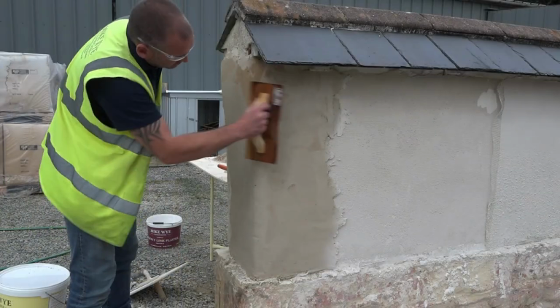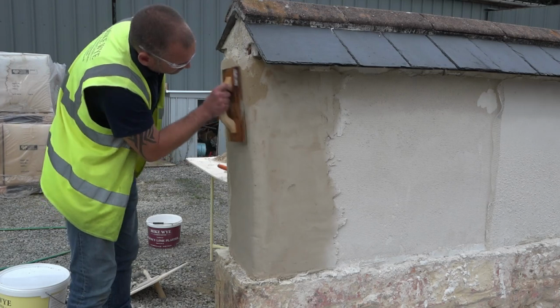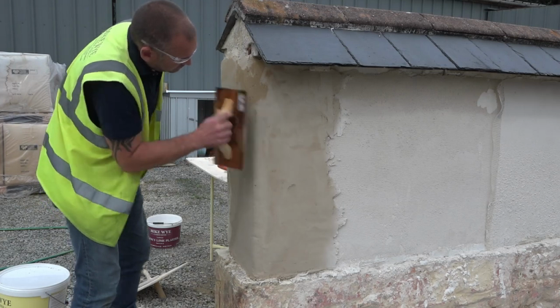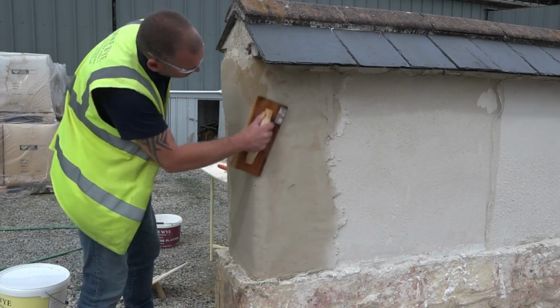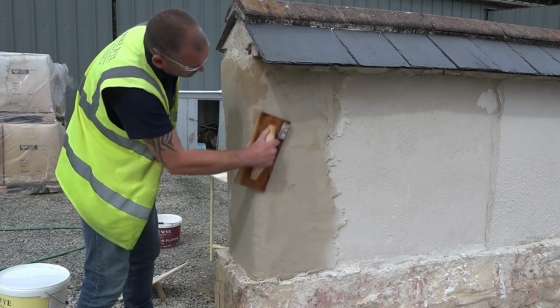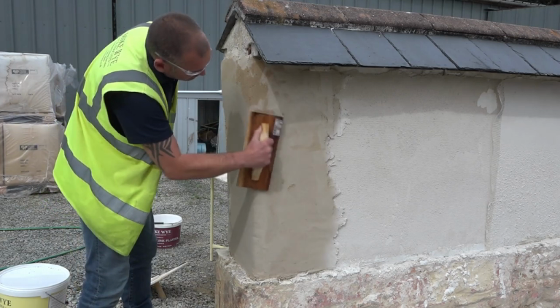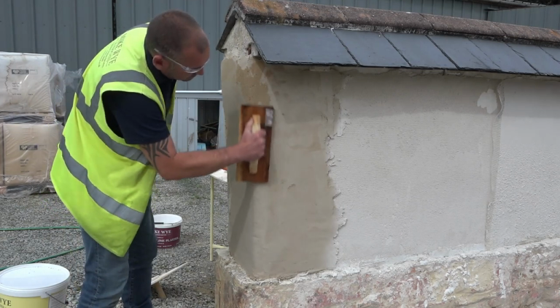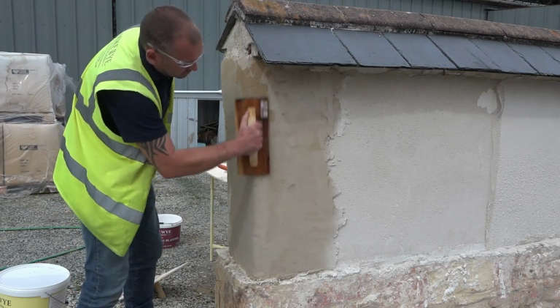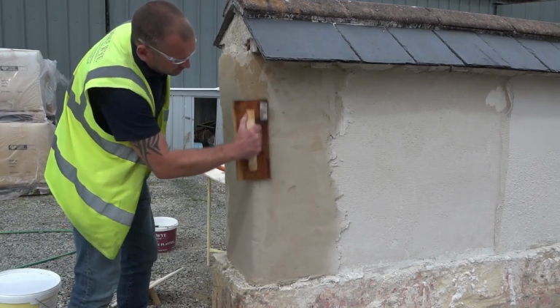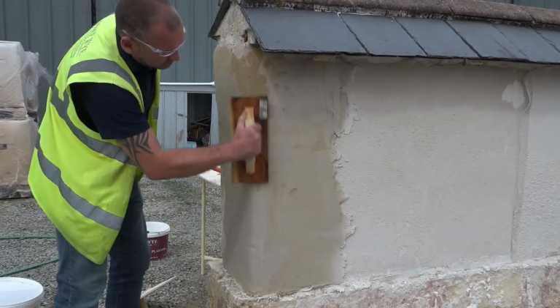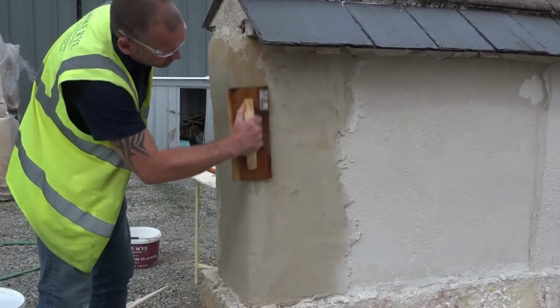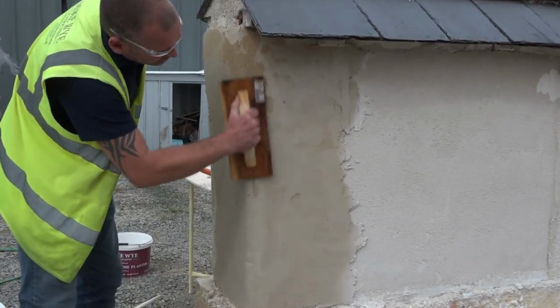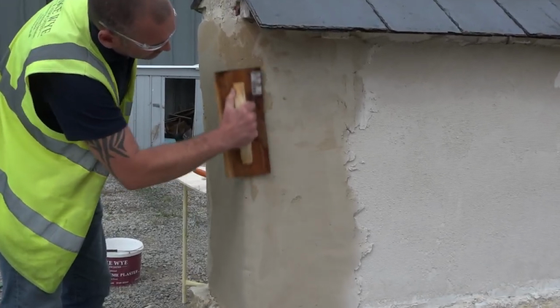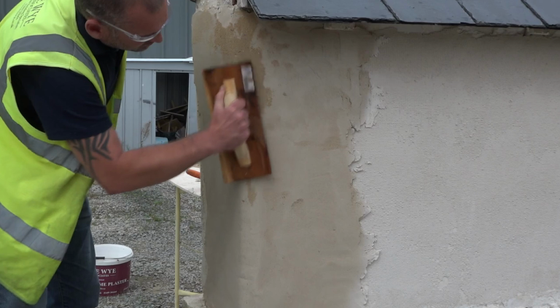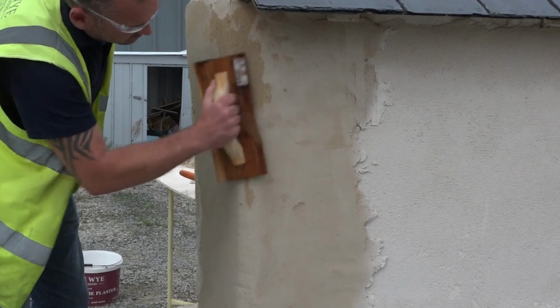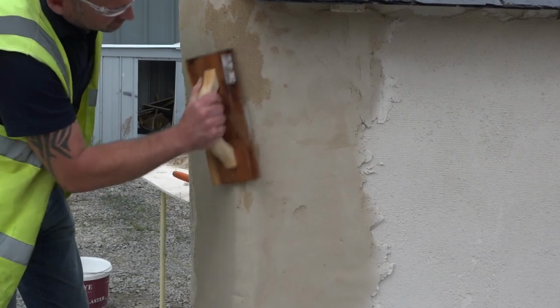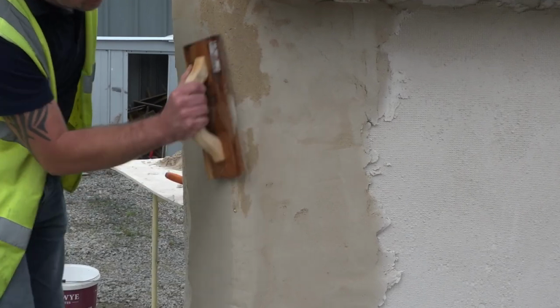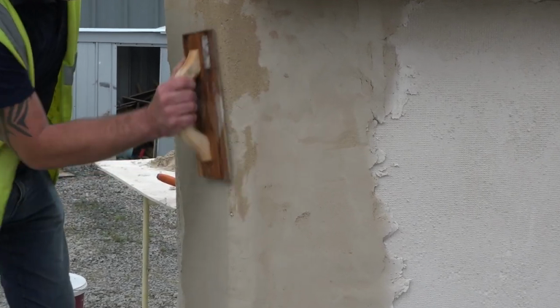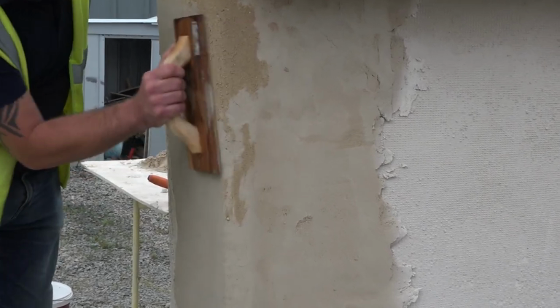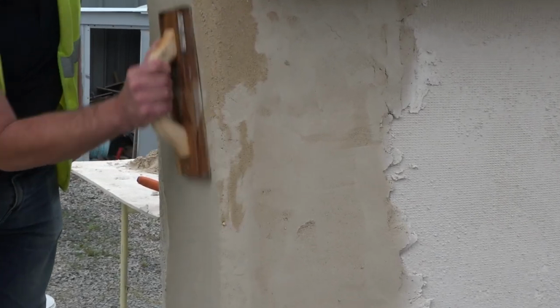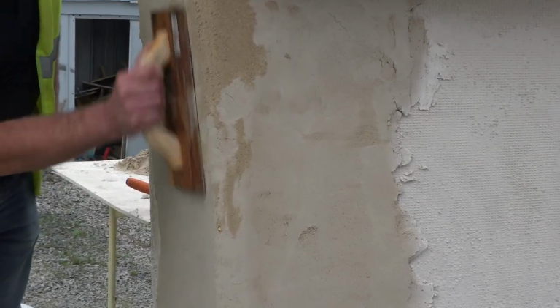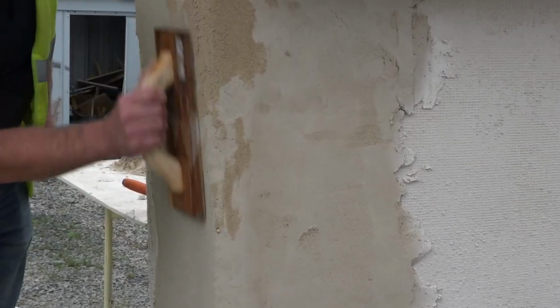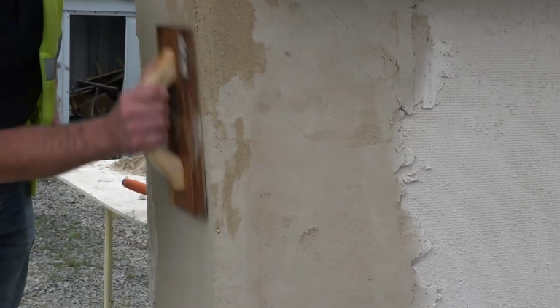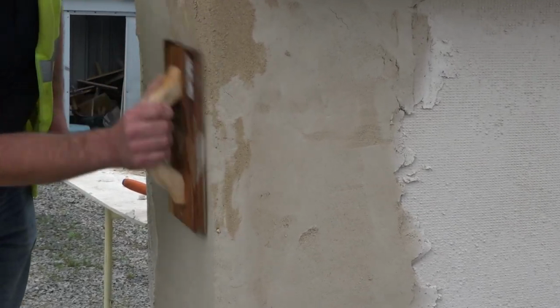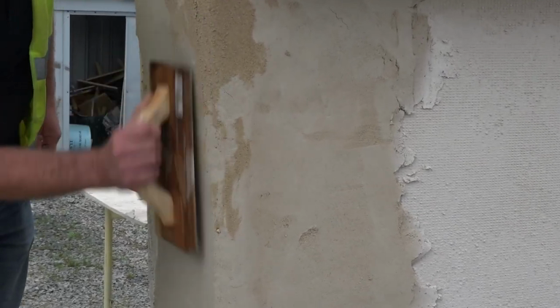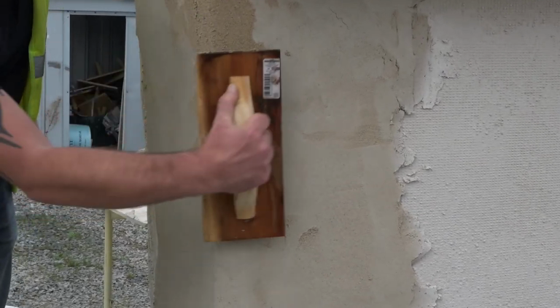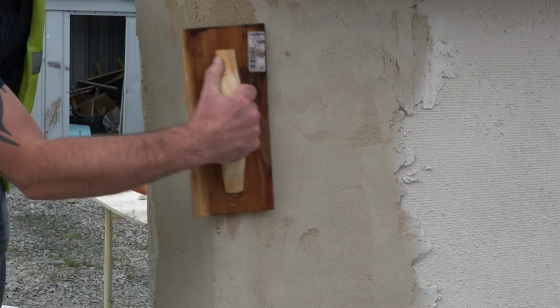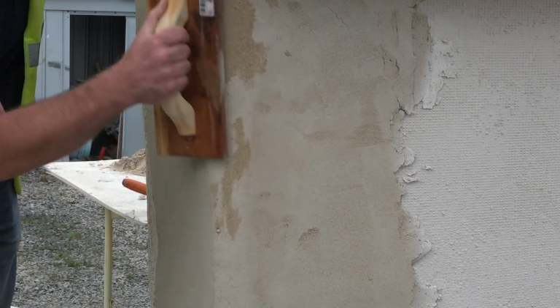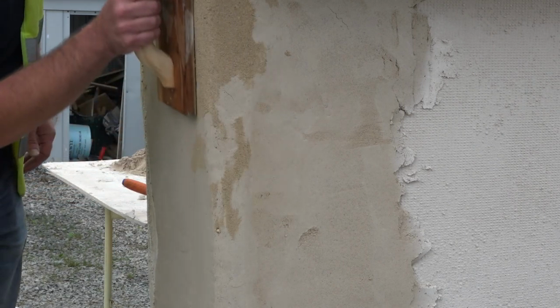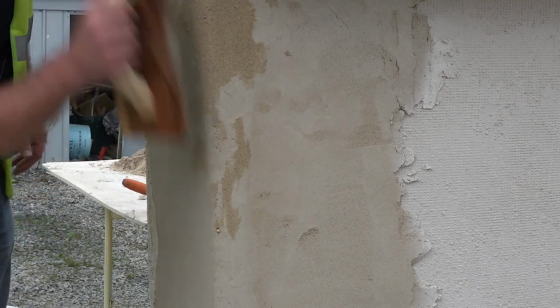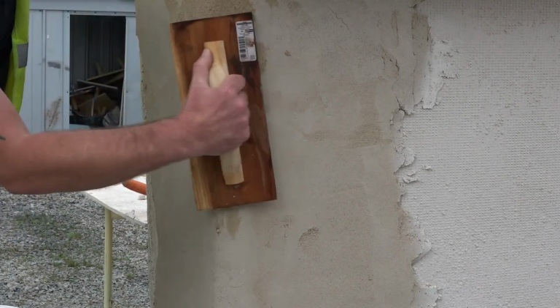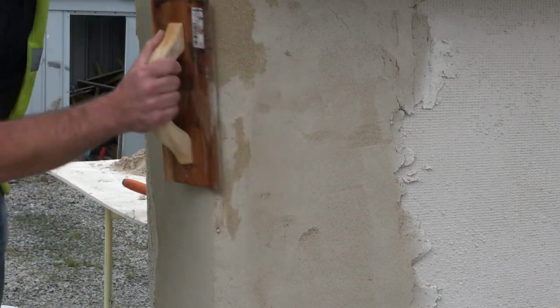Later that day, we return to the wall to float the render. This process helps to compress the mortar and gives it a nice finish. It shows that as the drying process happens gradually, you can put more and more pressure on and shaping can take place.